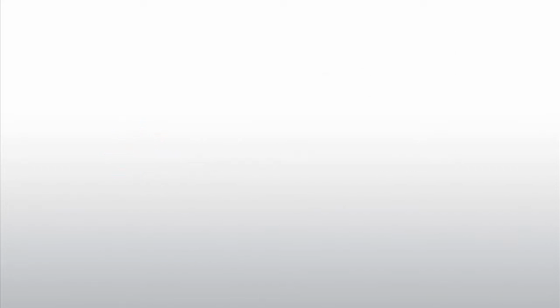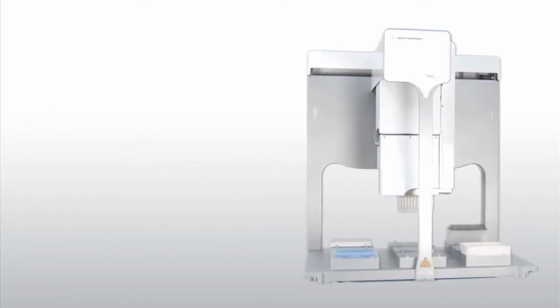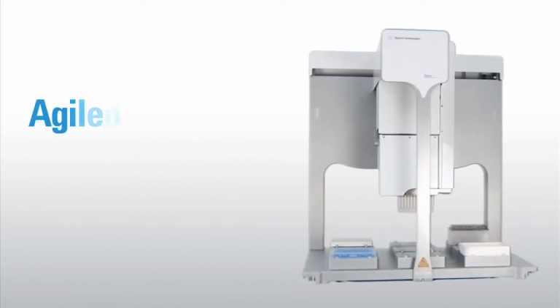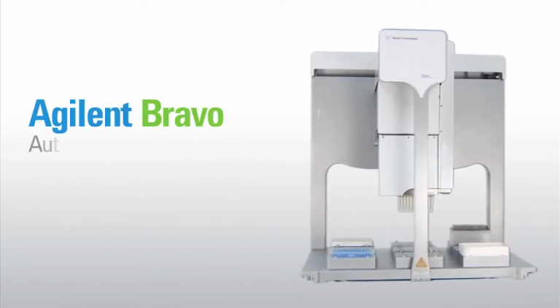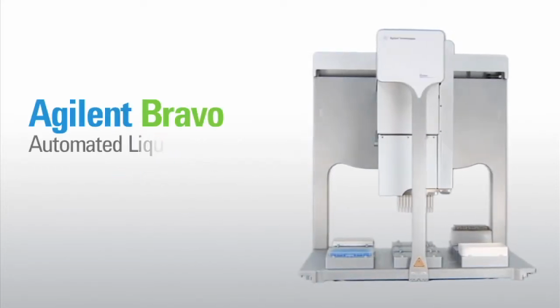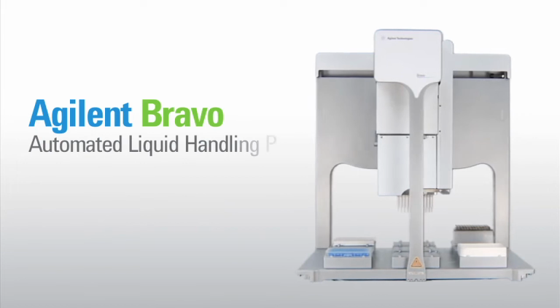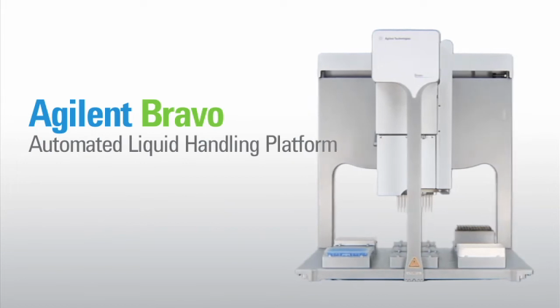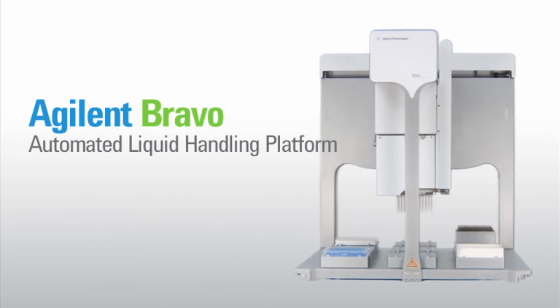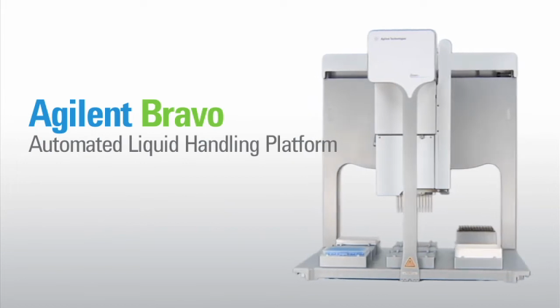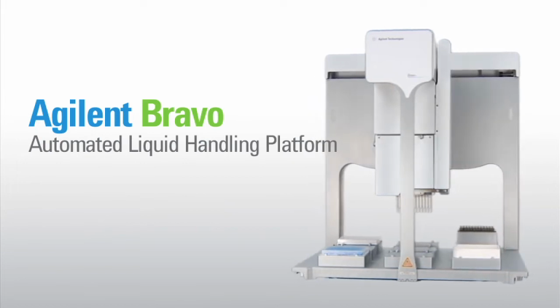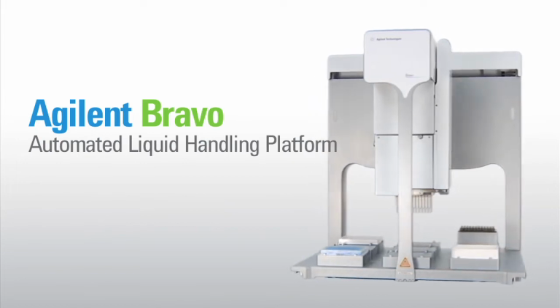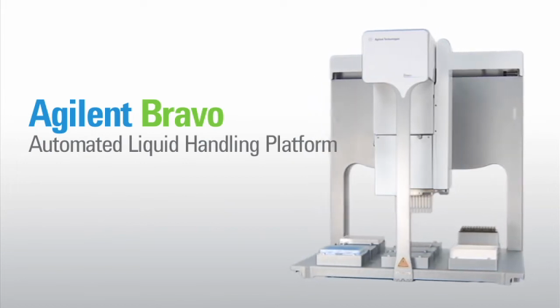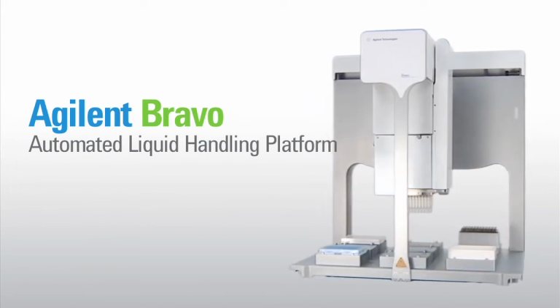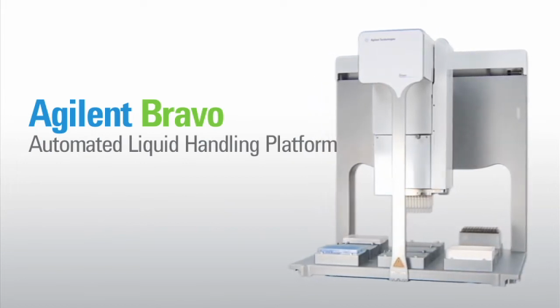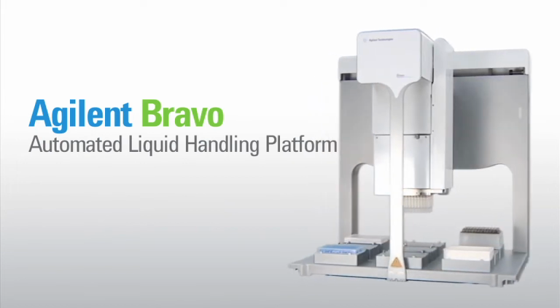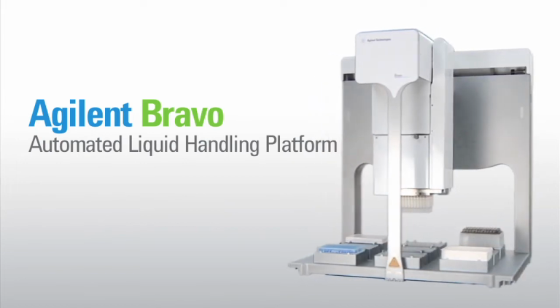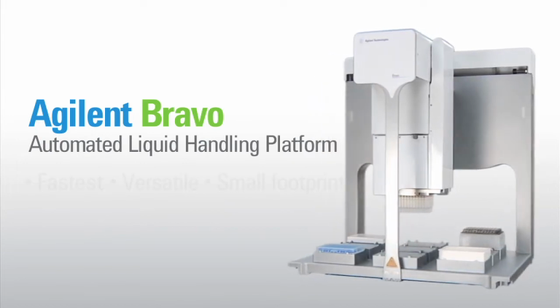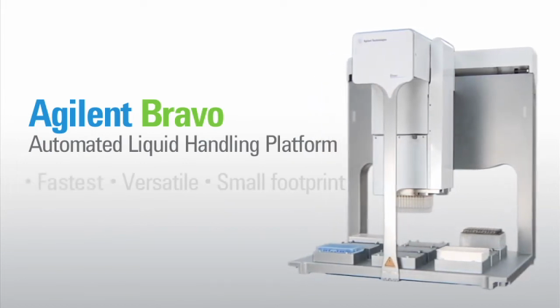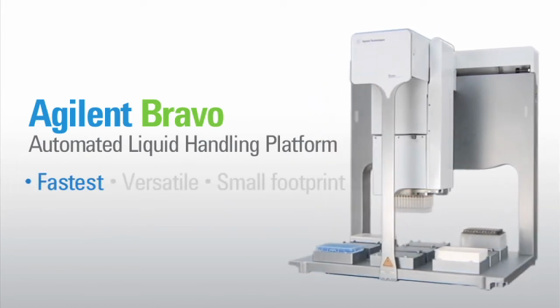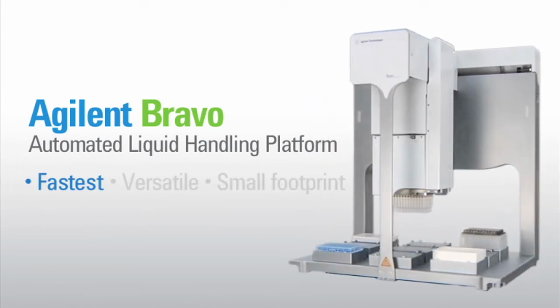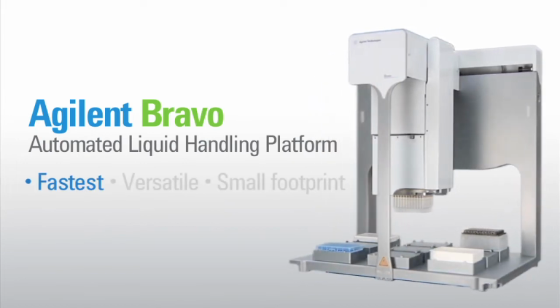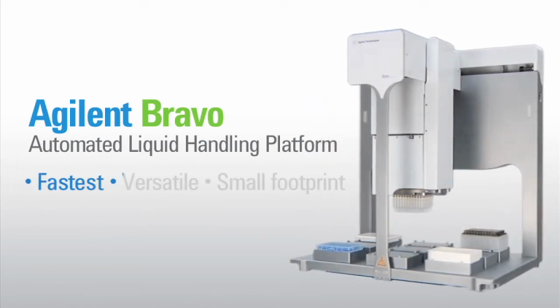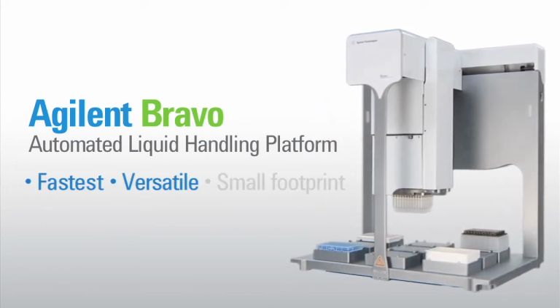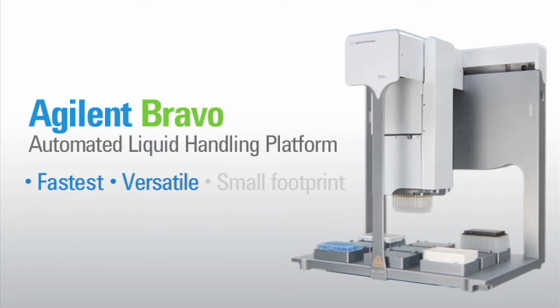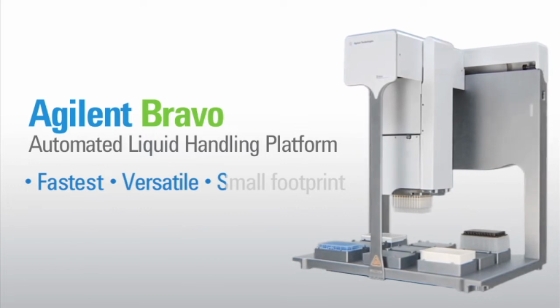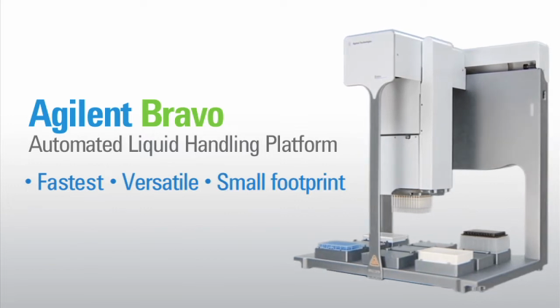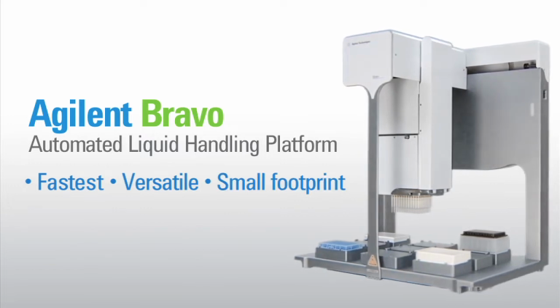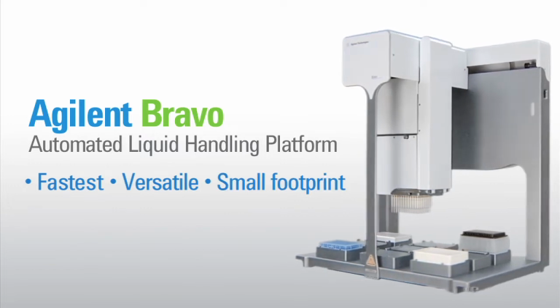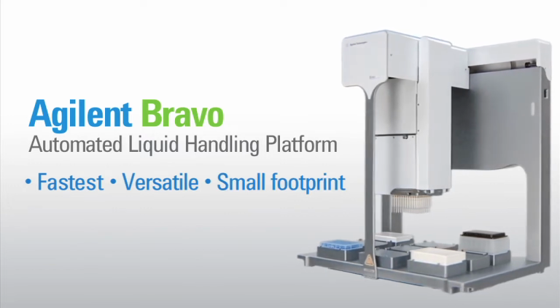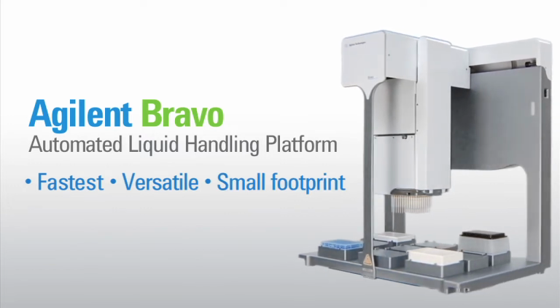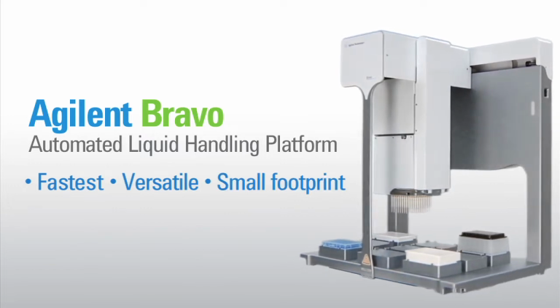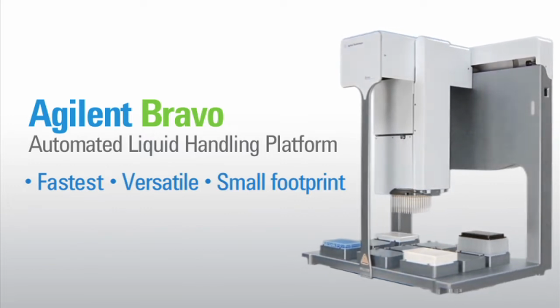The Agilent Bravo automated liquid handling platform from Agilent Technologies is the fastest and most versatile small footprint liquid handling system available.